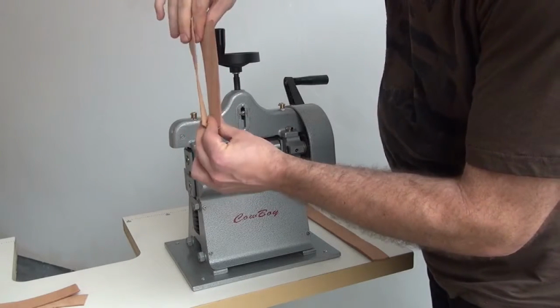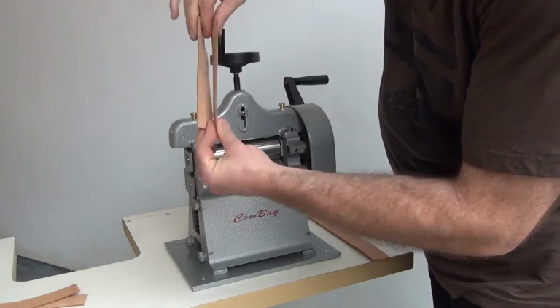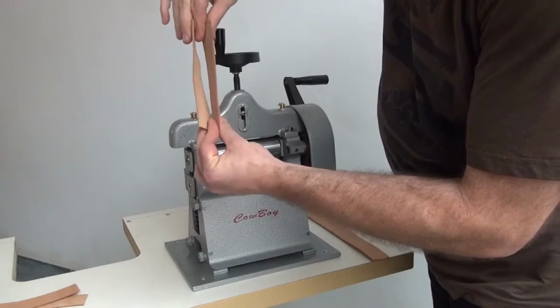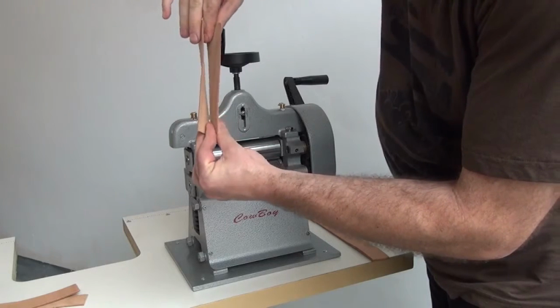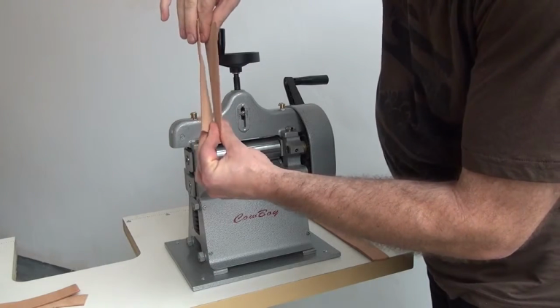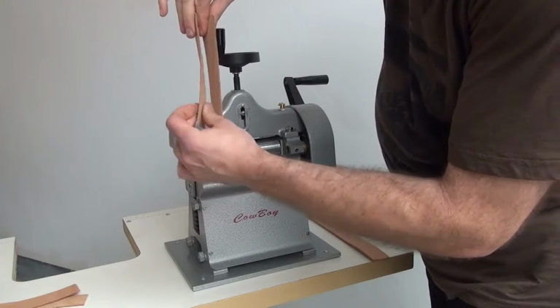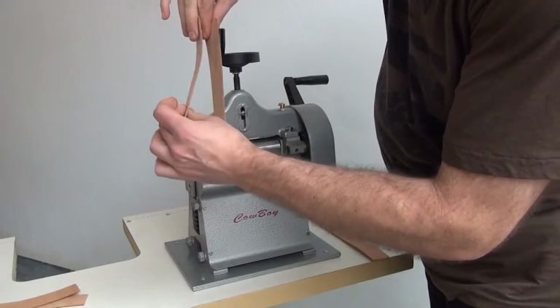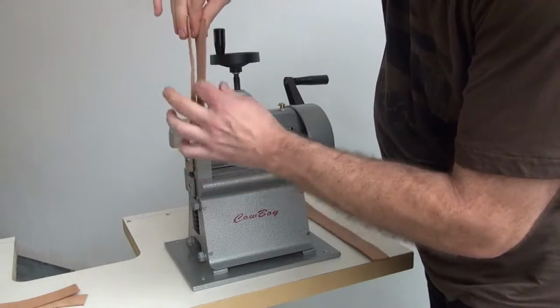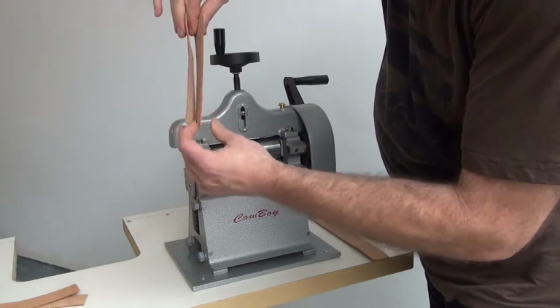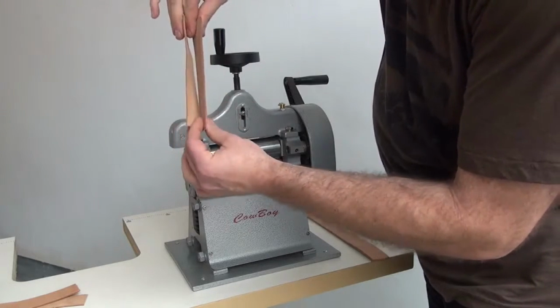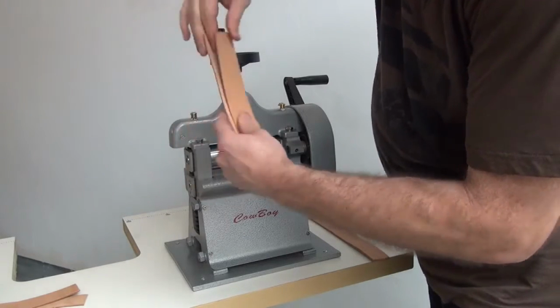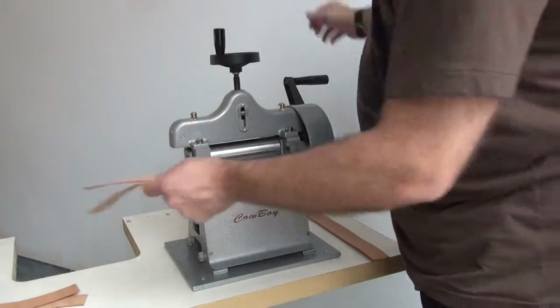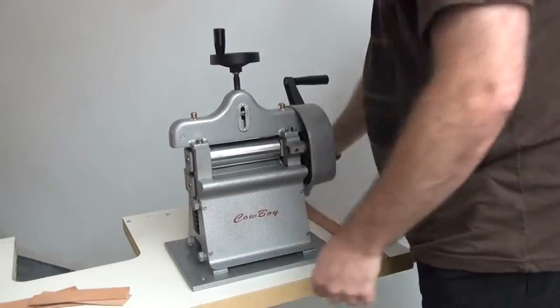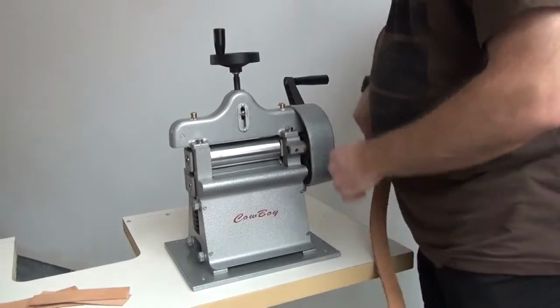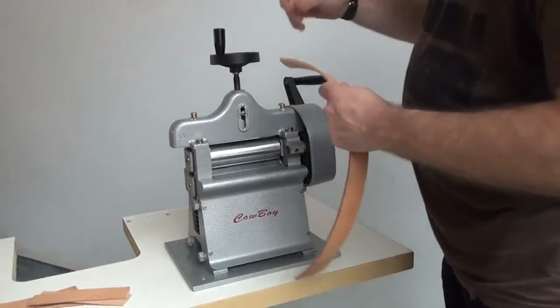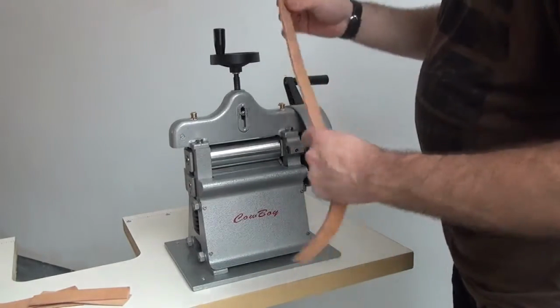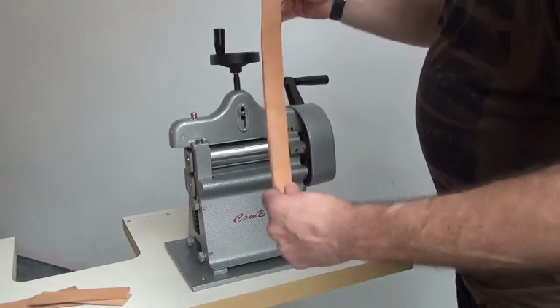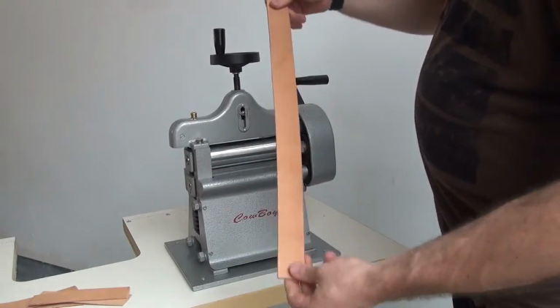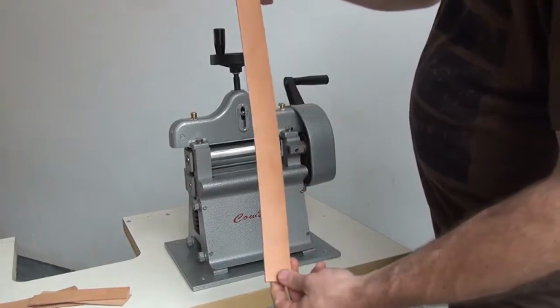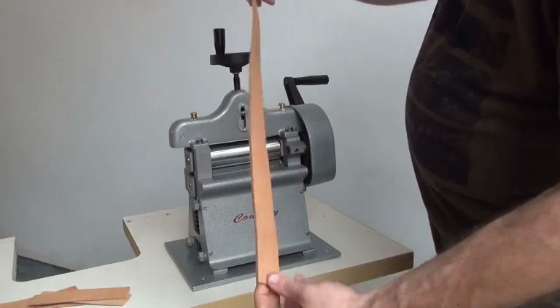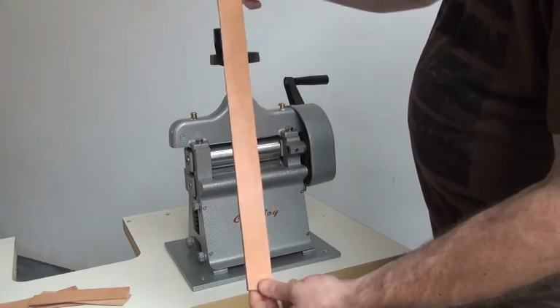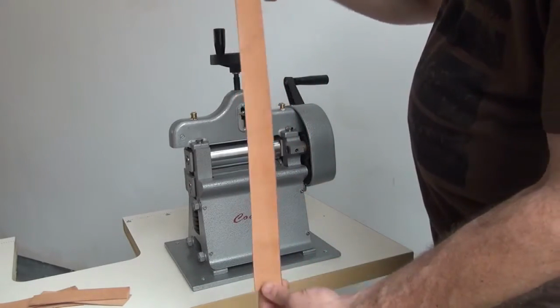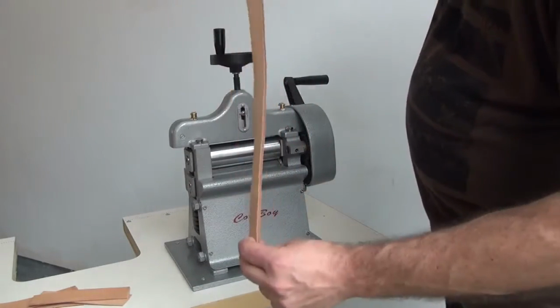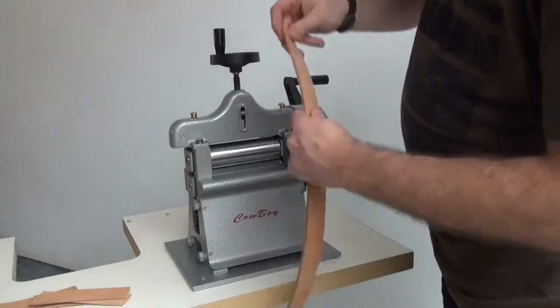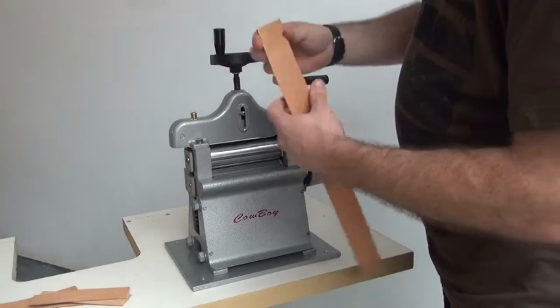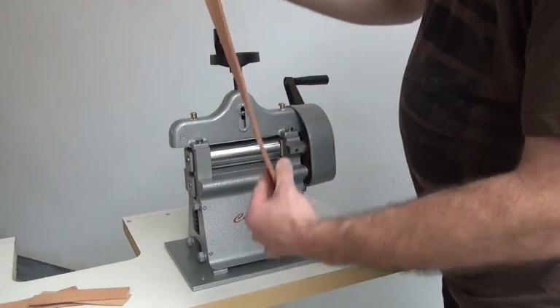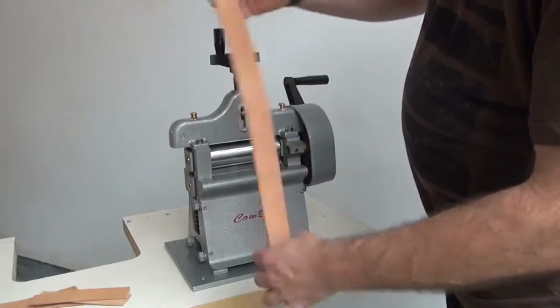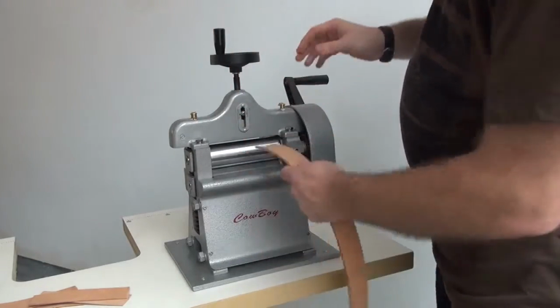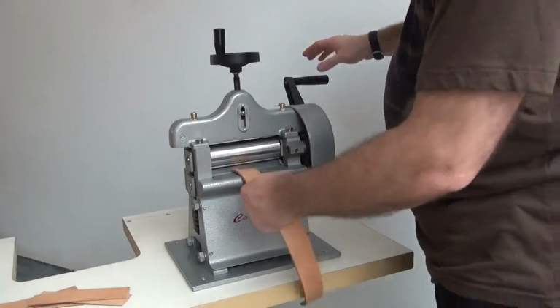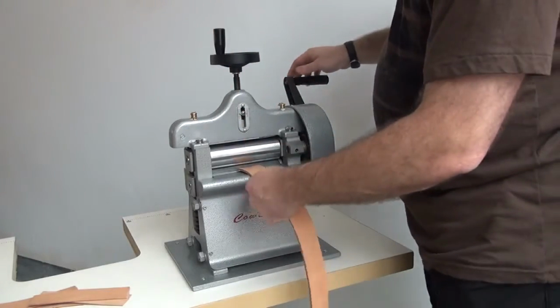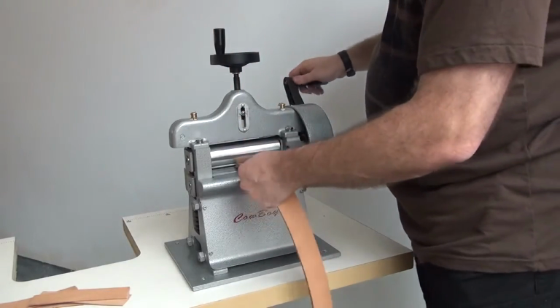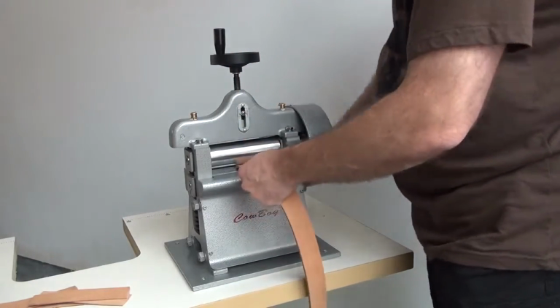We'll go ahead and try a long run here with a belt — what would be a potential belt — just for testing purposes so you can see how the machine performs on that.